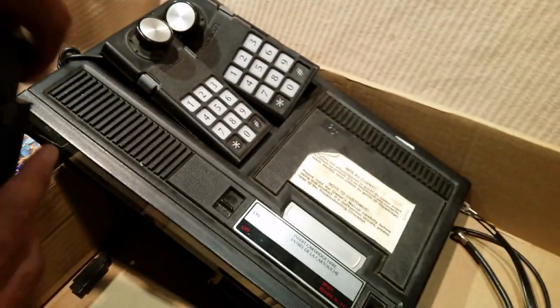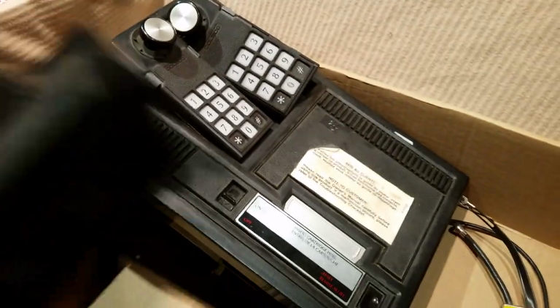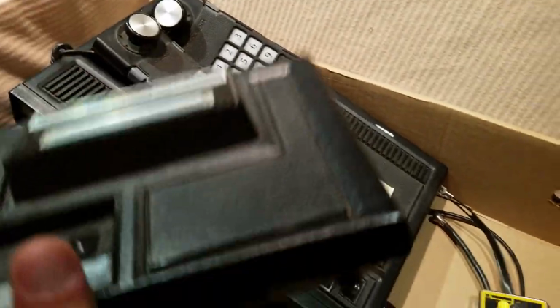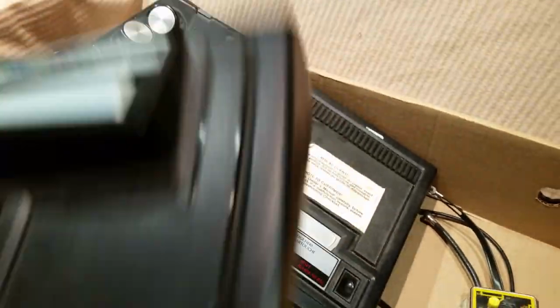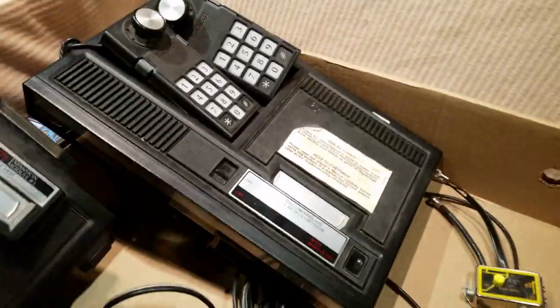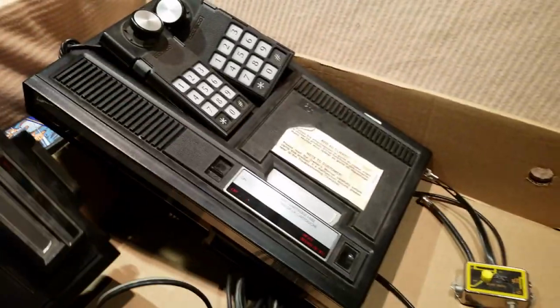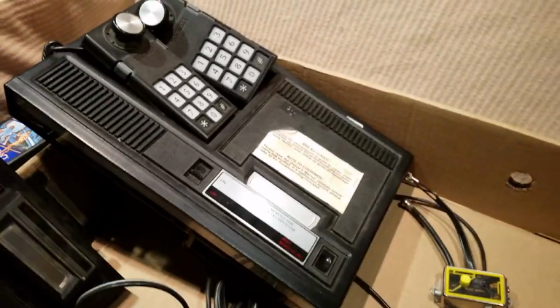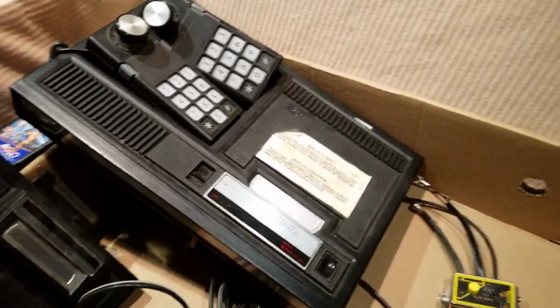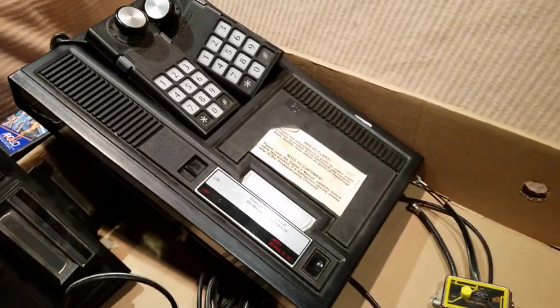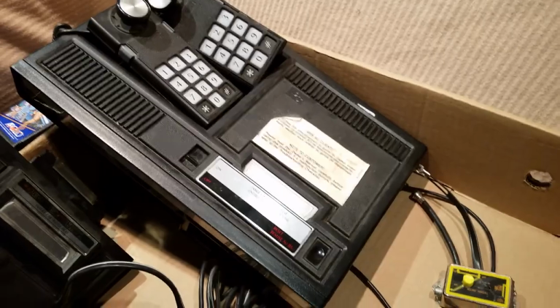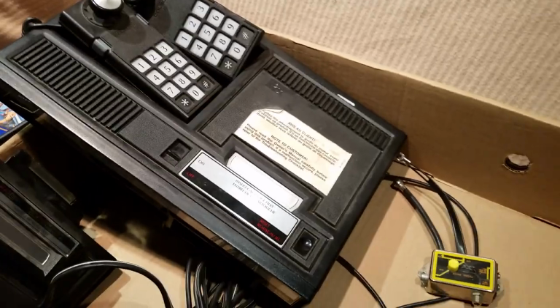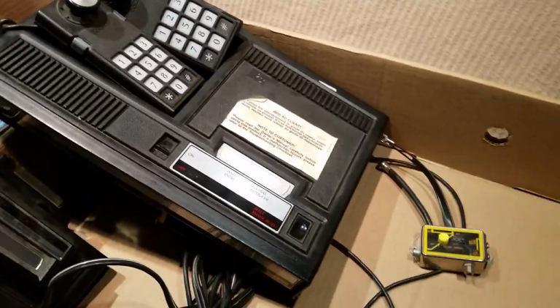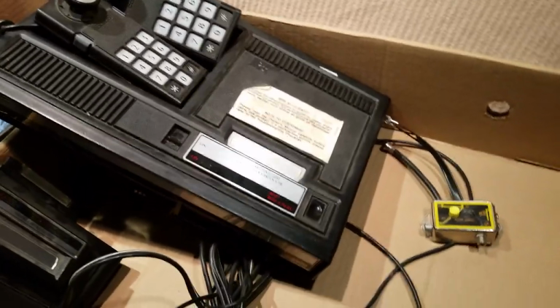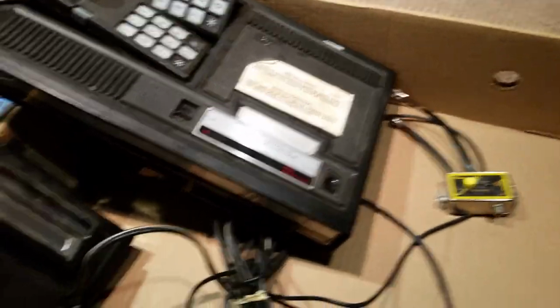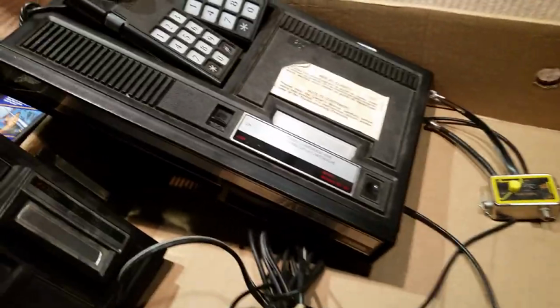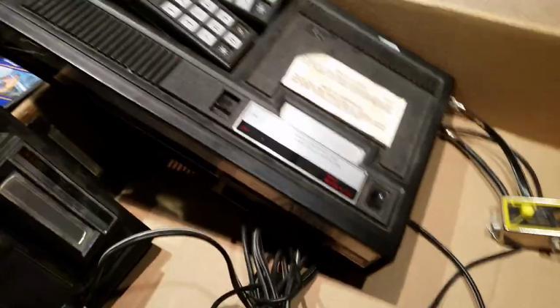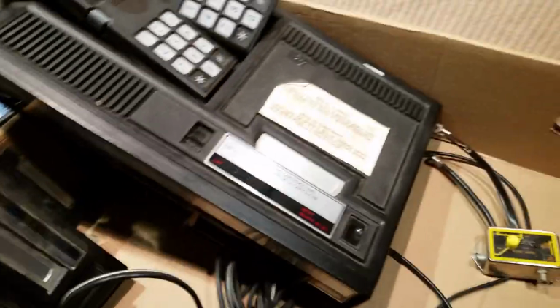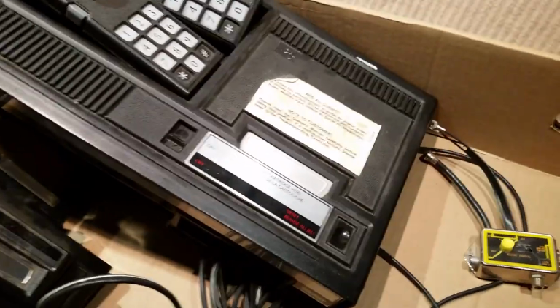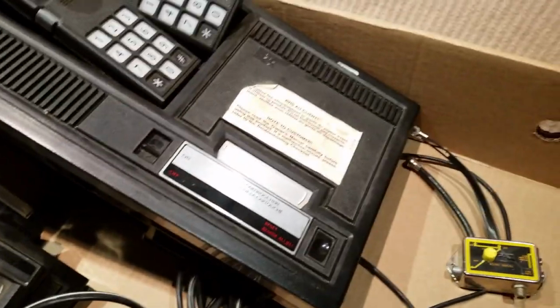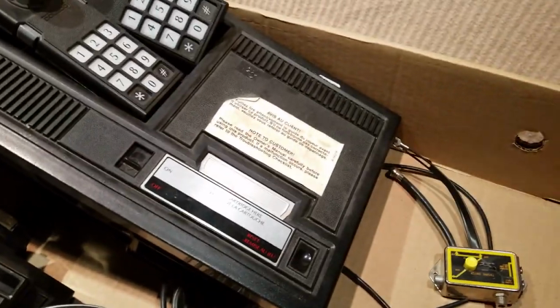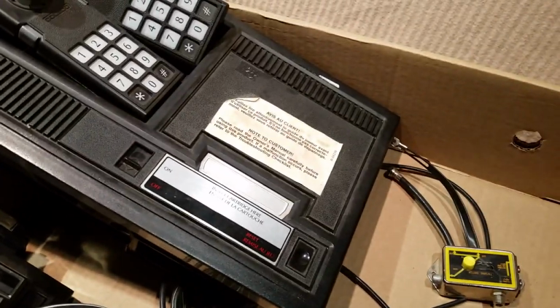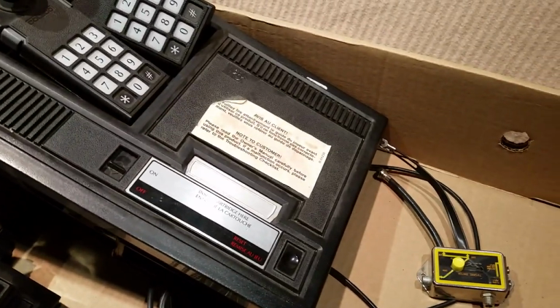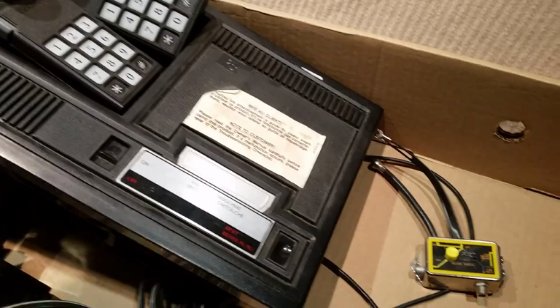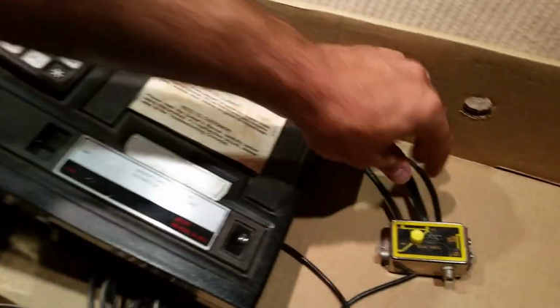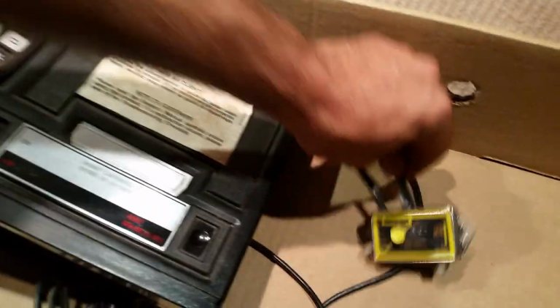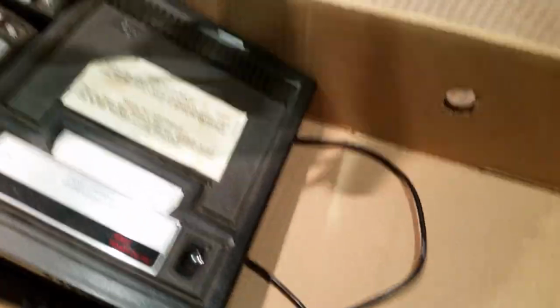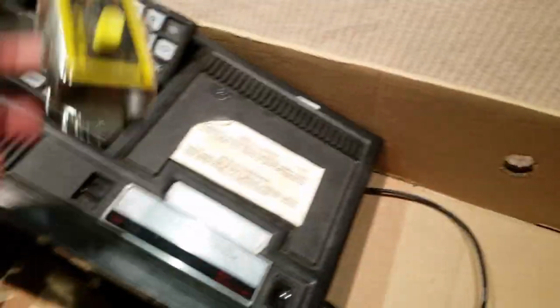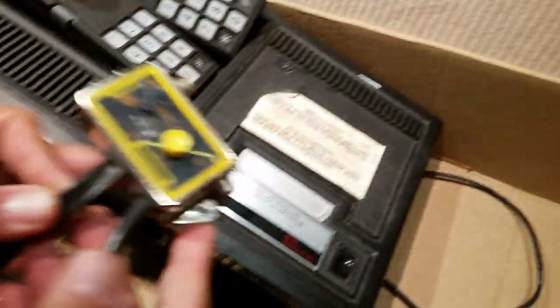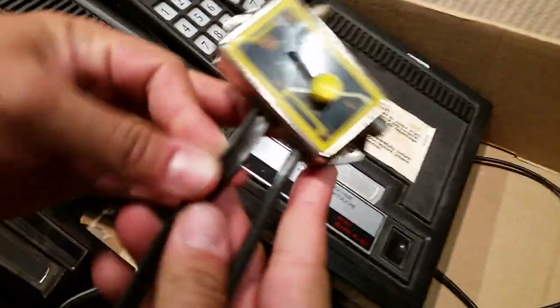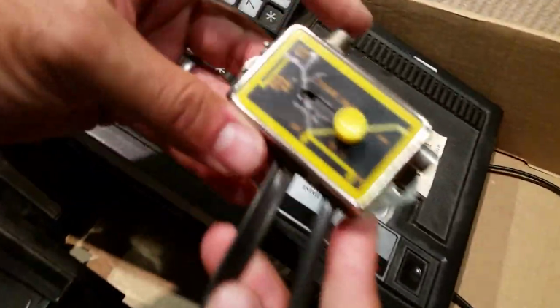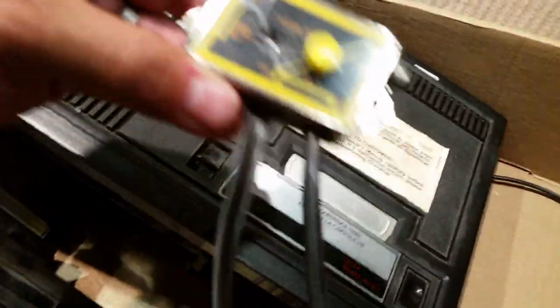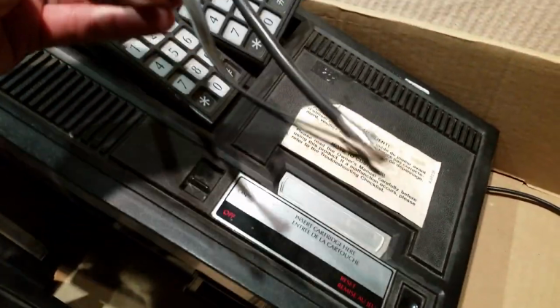So pretty good. Hadn't planned on finding this much, but I couldn't pass up on the Intellivision. And this is the old RF adapter.